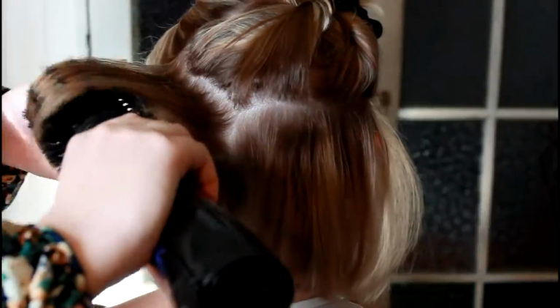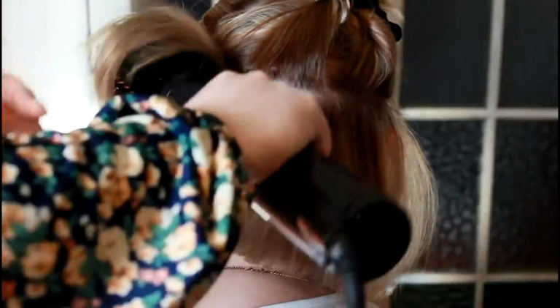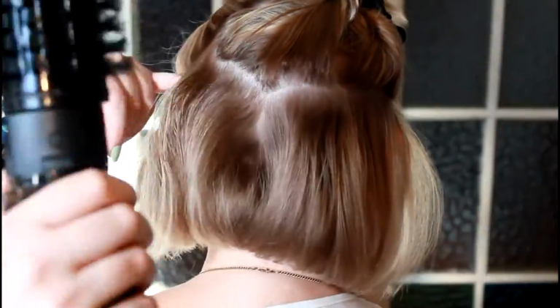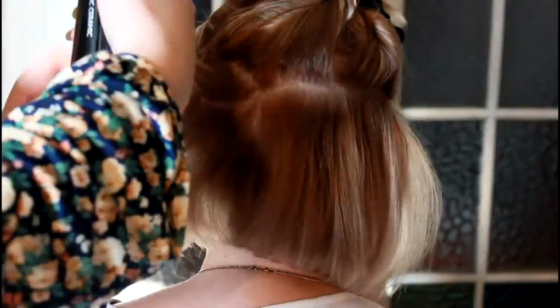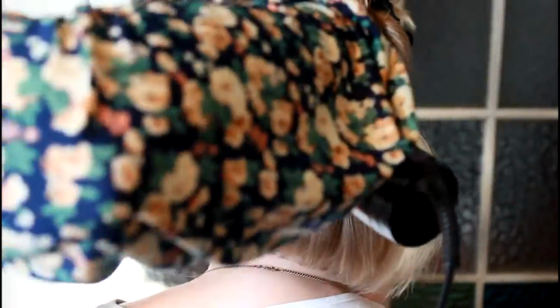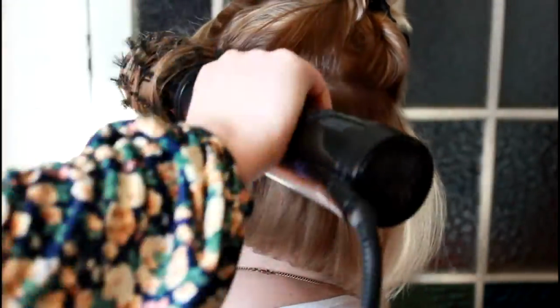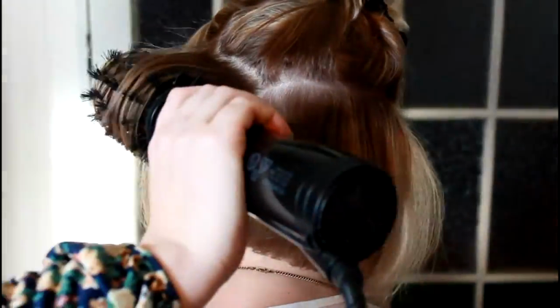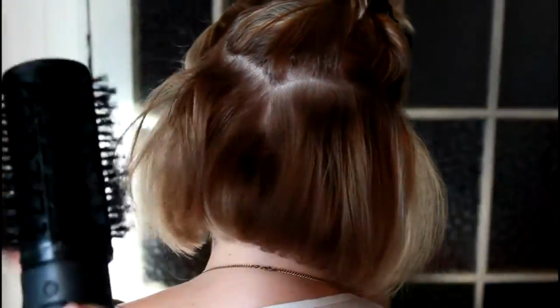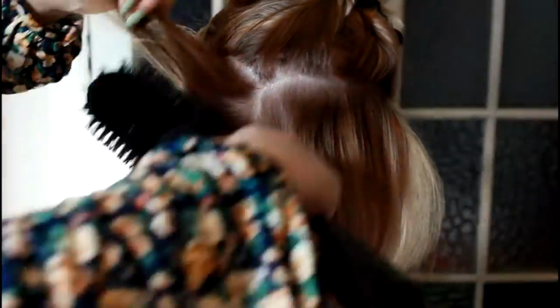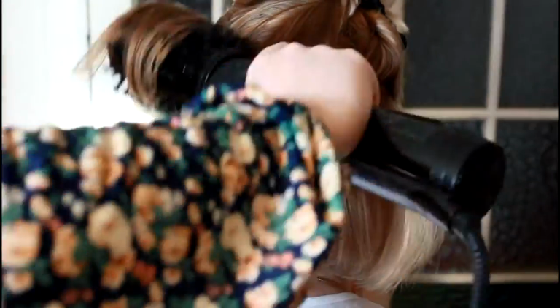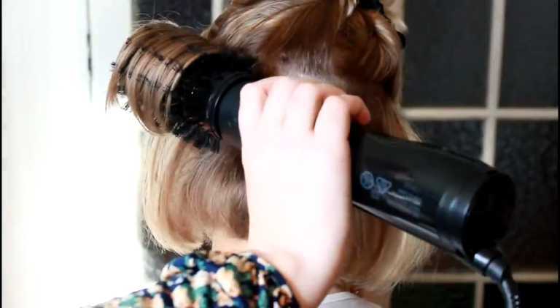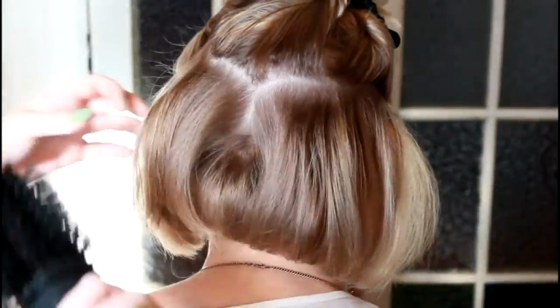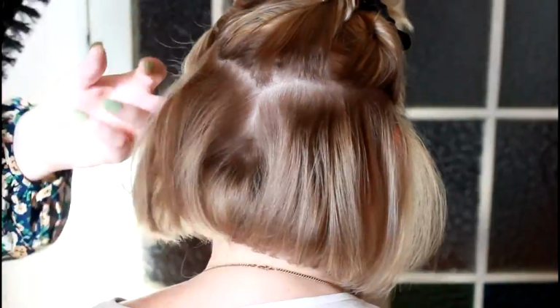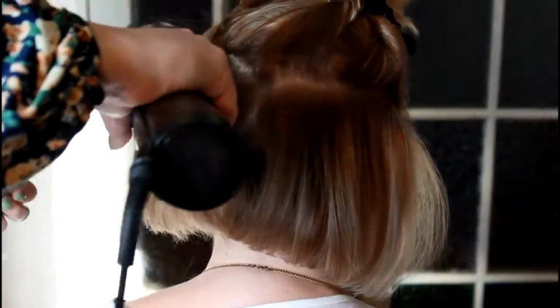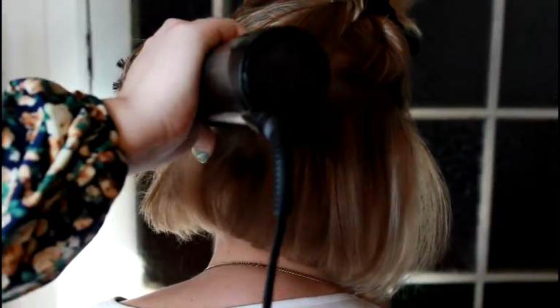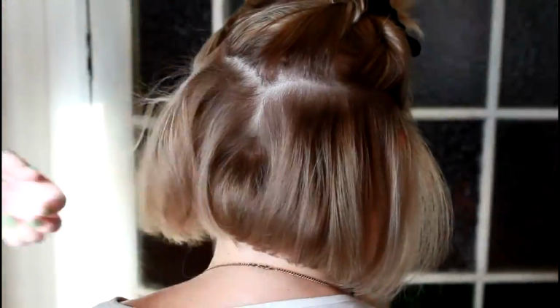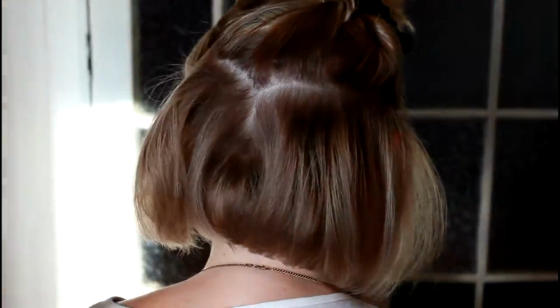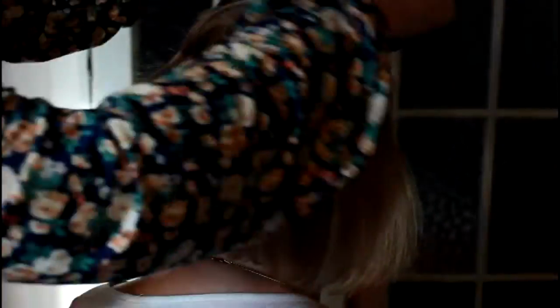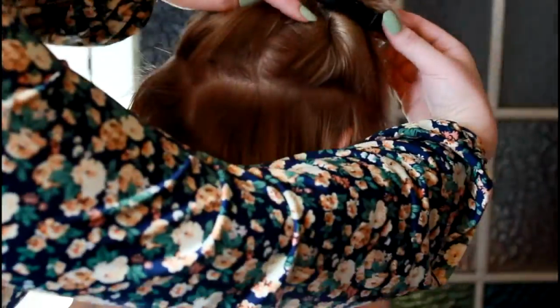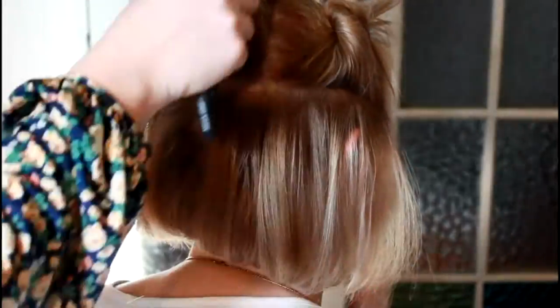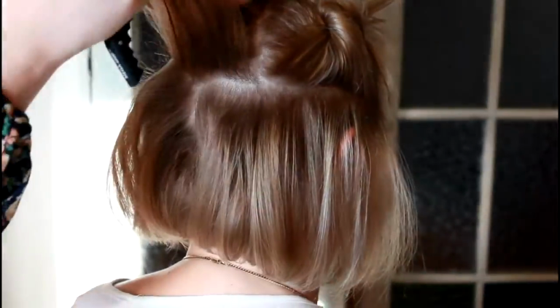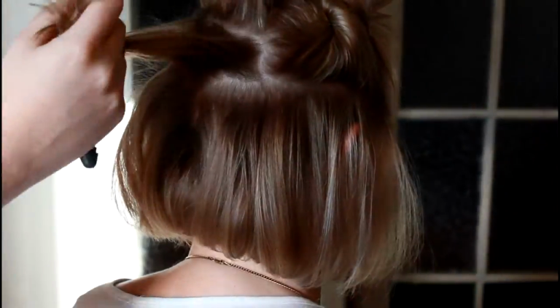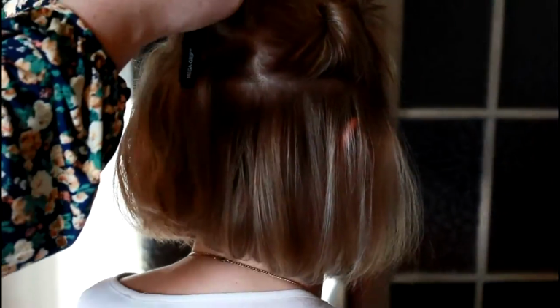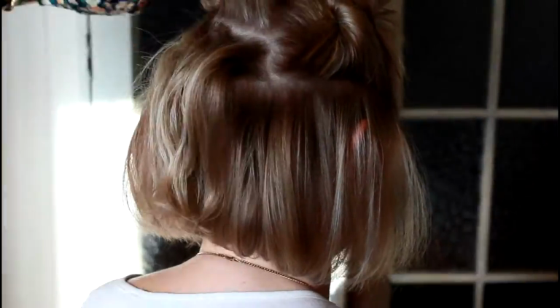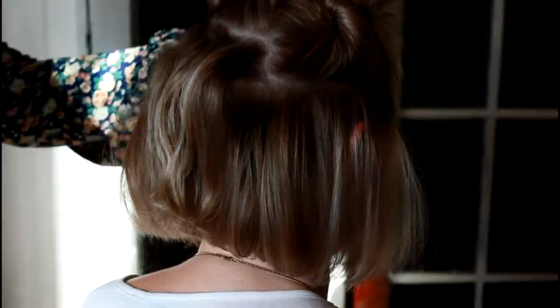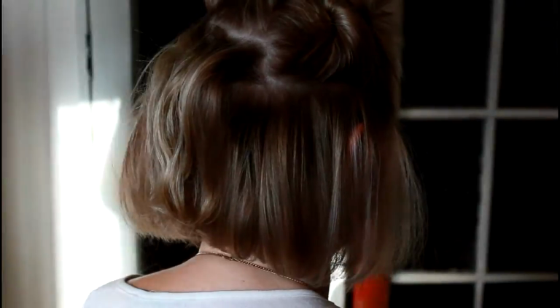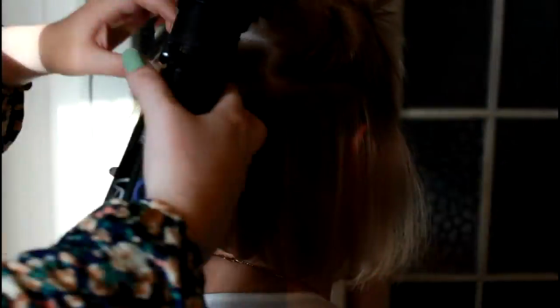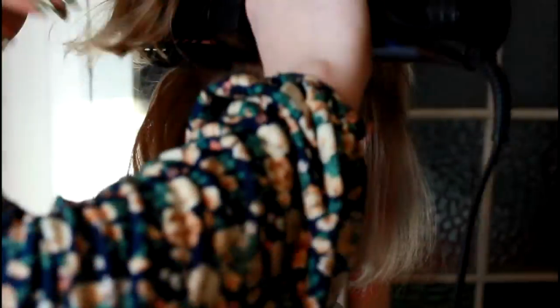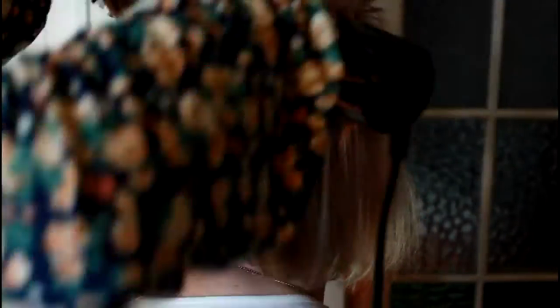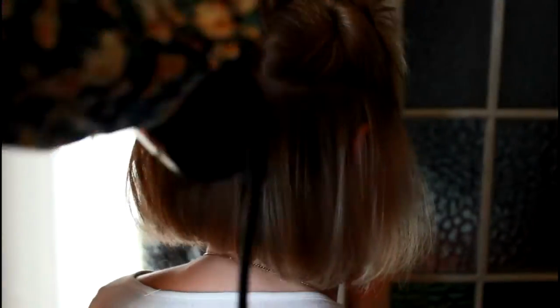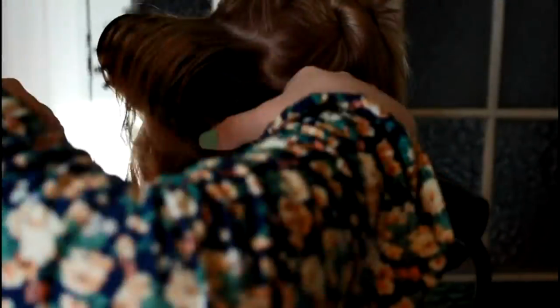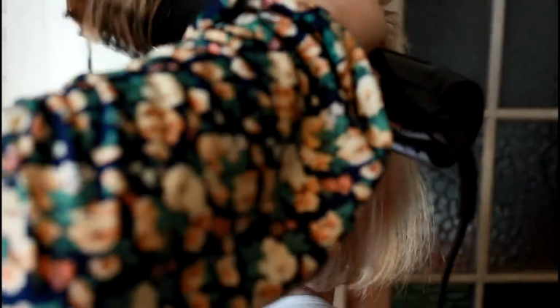At the end I'll finish off with Schwarzkopf Super Styling Lacquer. With this blow dryer she'll probably get three or four days wear out of it.